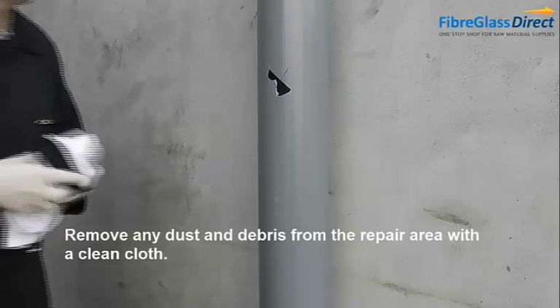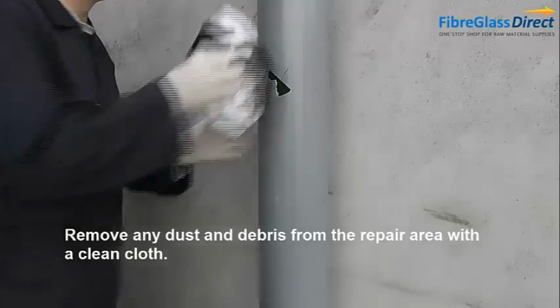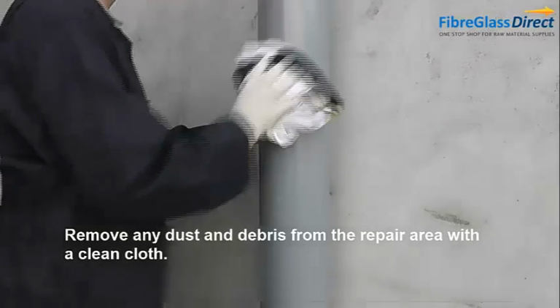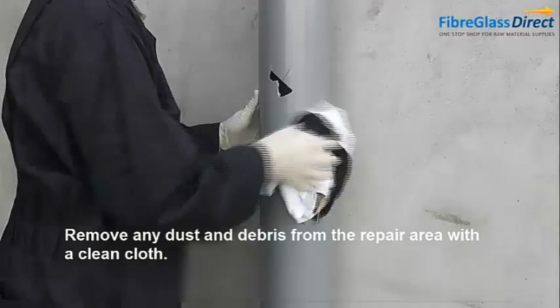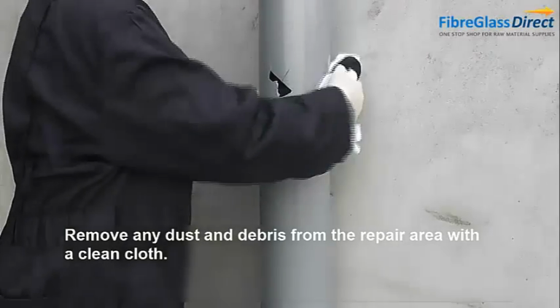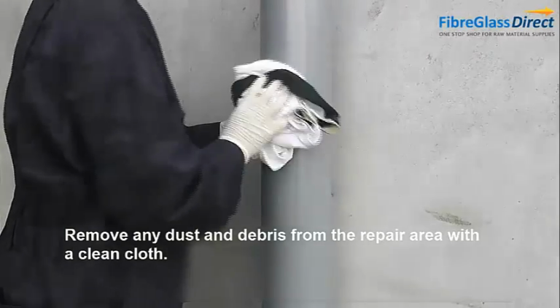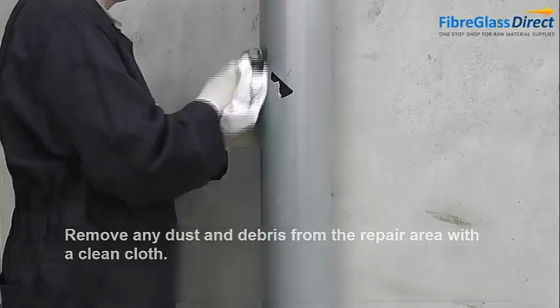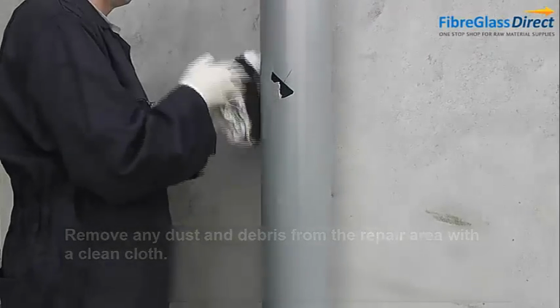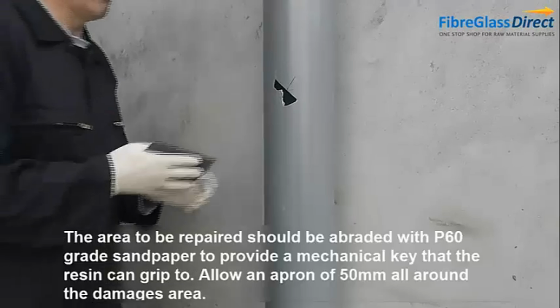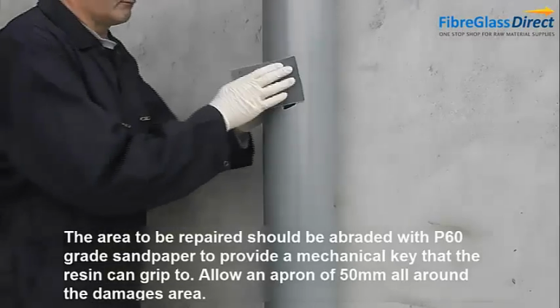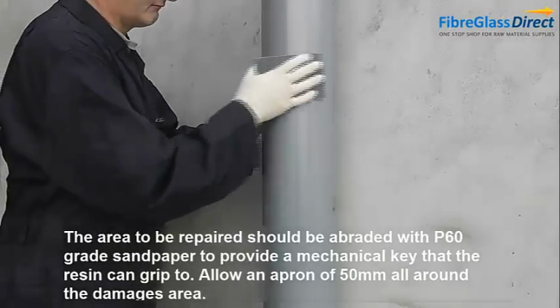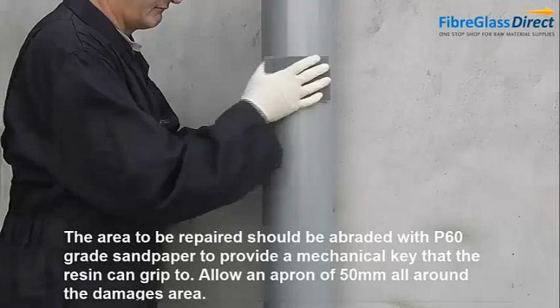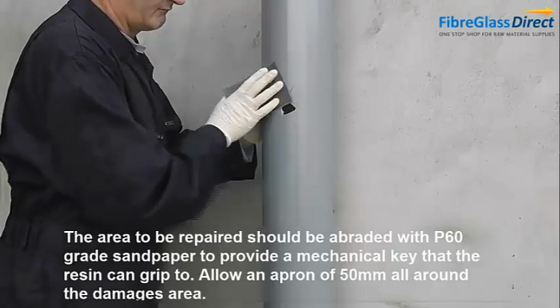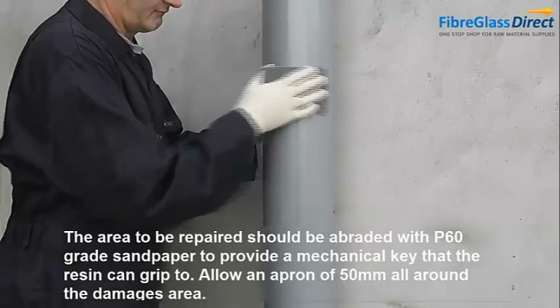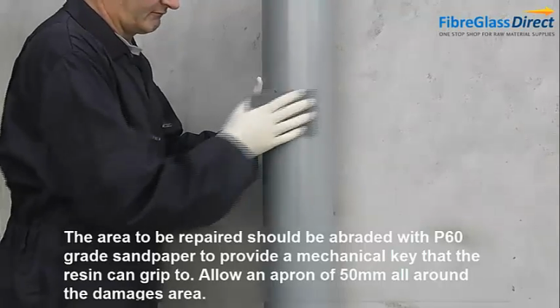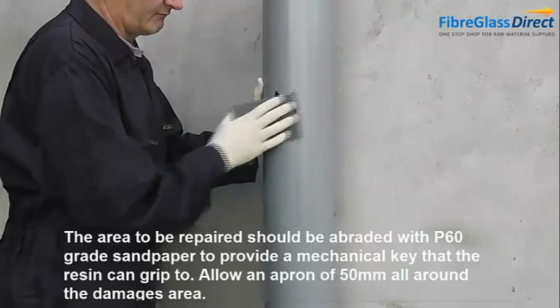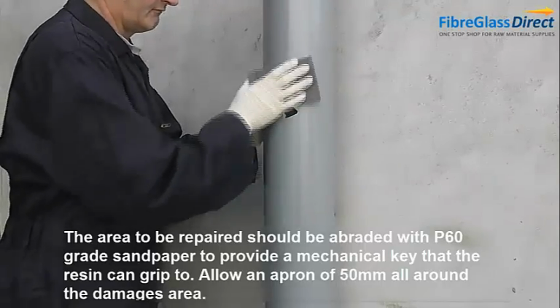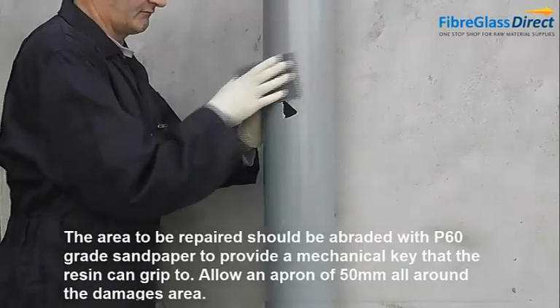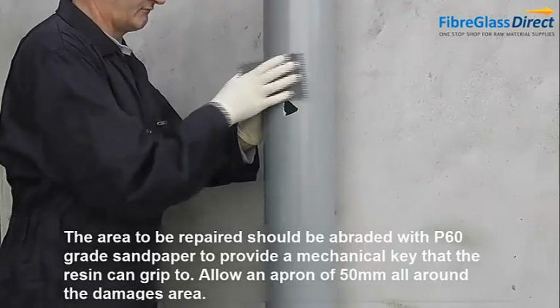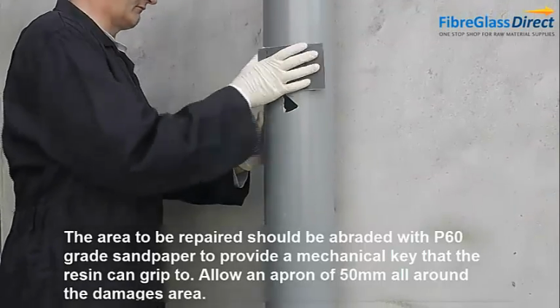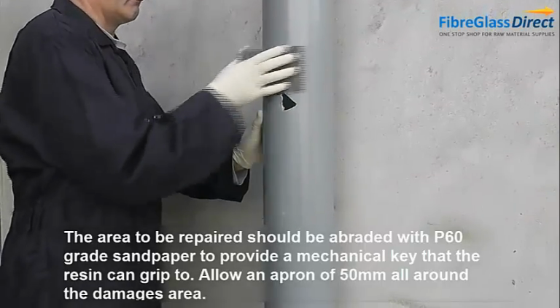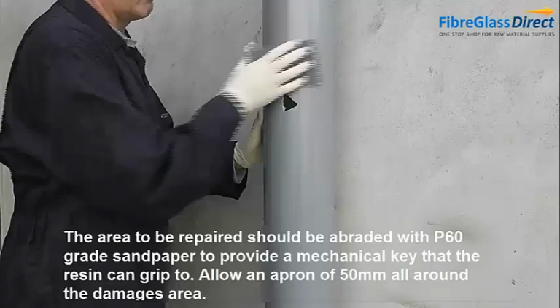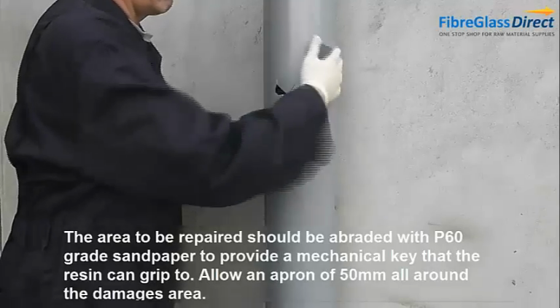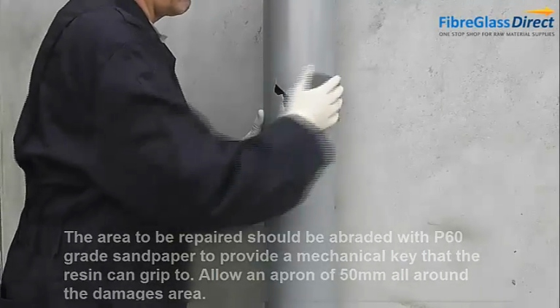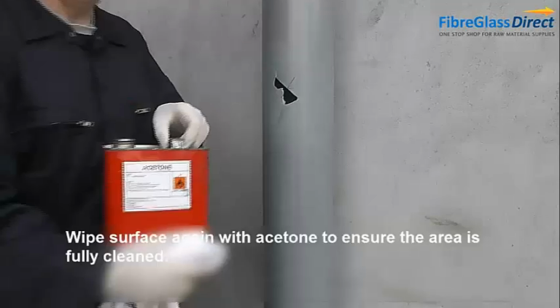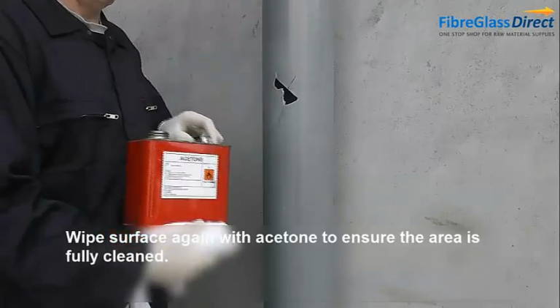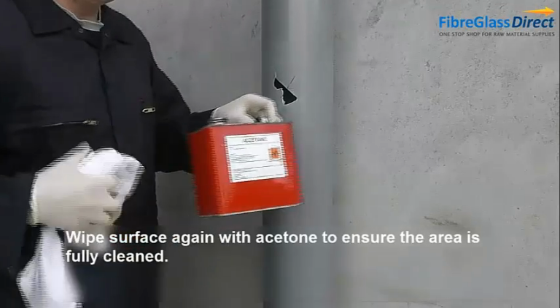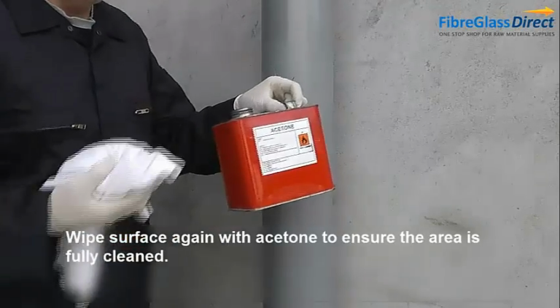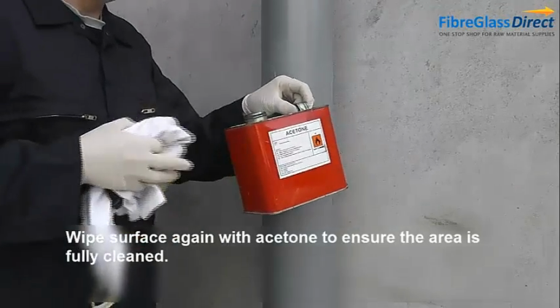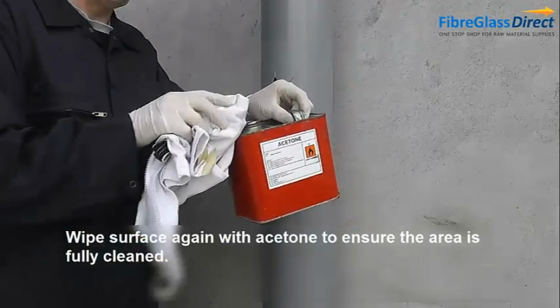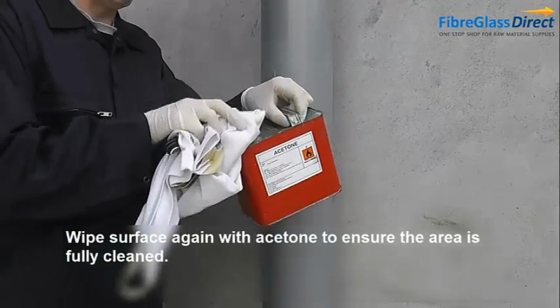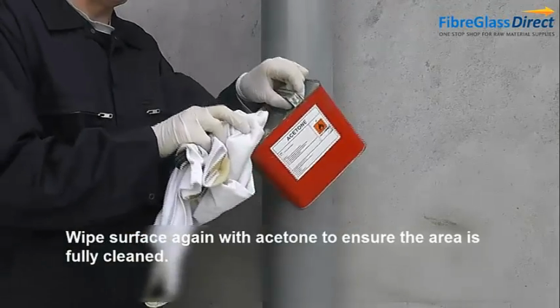Remove any dust and debris from the repair area with a clean cloth. Abrade with P60 sandpaper, allowing a 50mm apron all around. Wipe the surface again with acetone to ensure the area is fully cleaned.